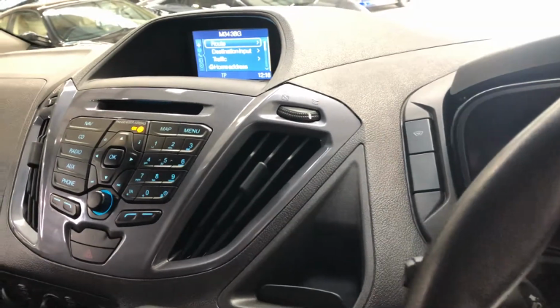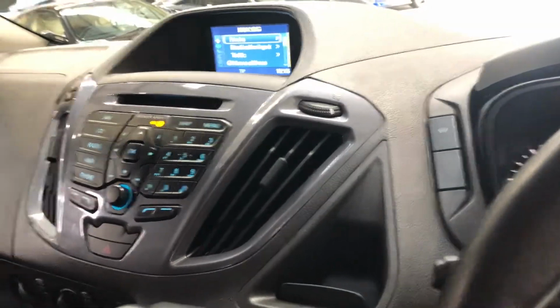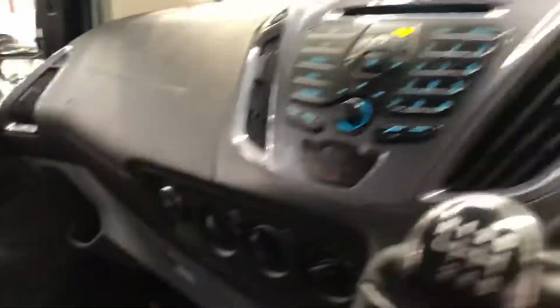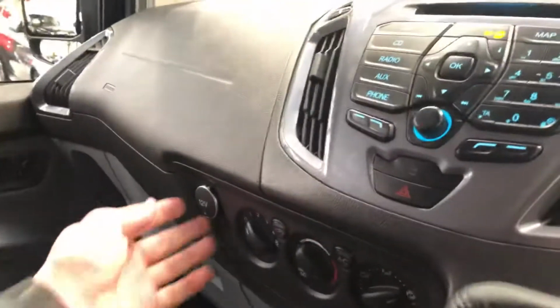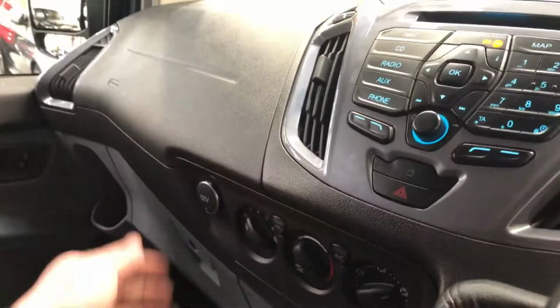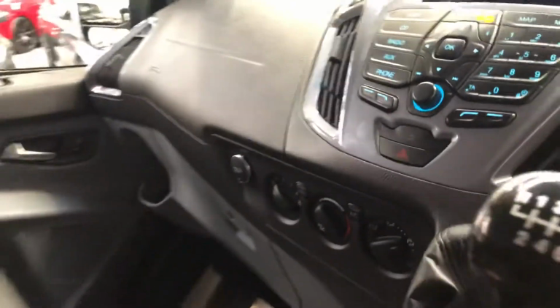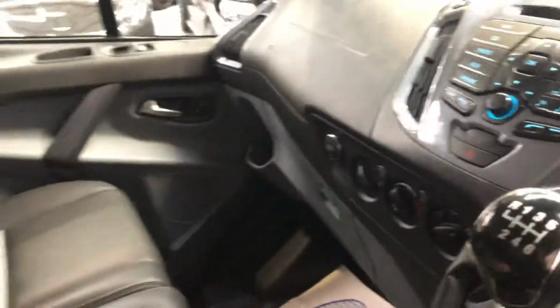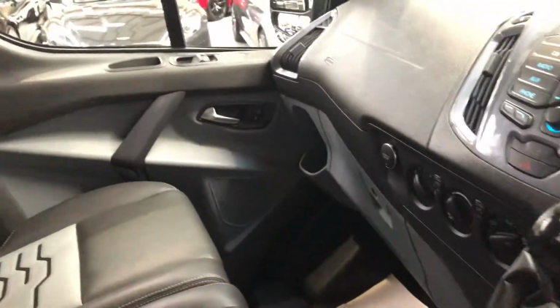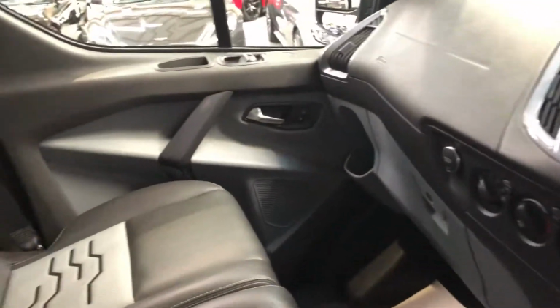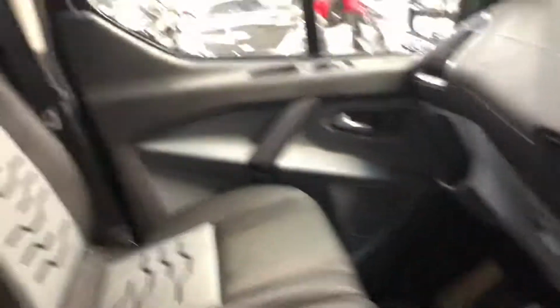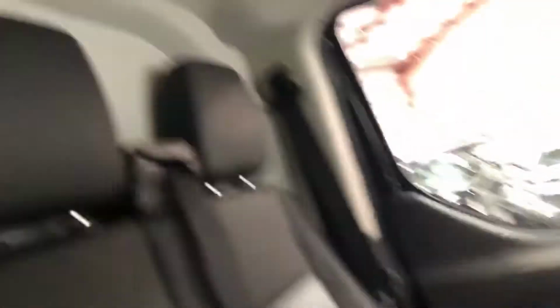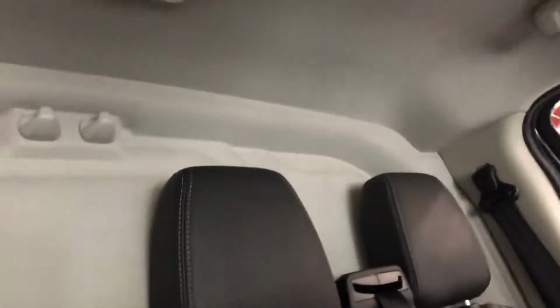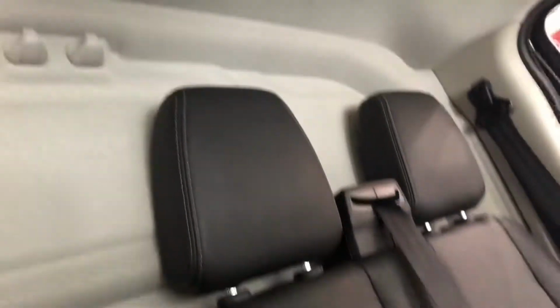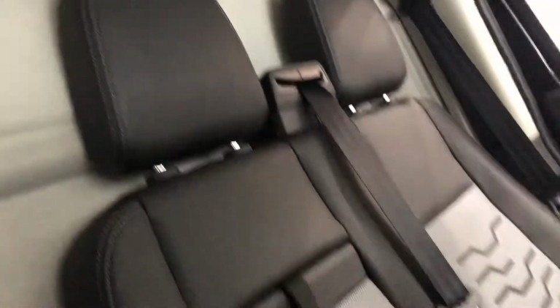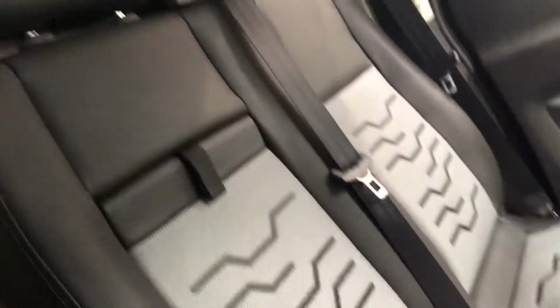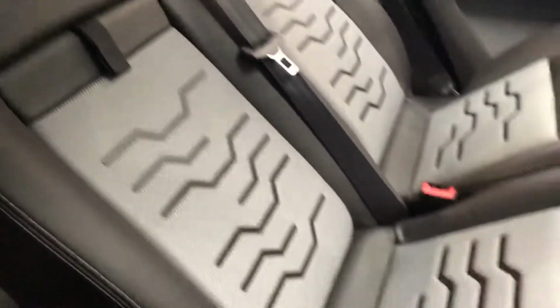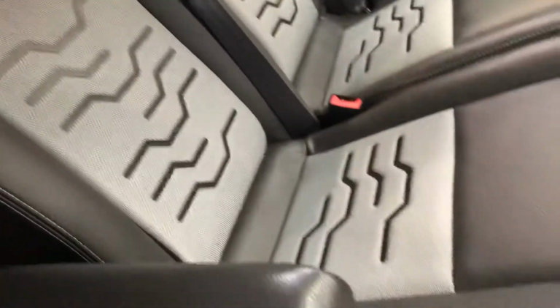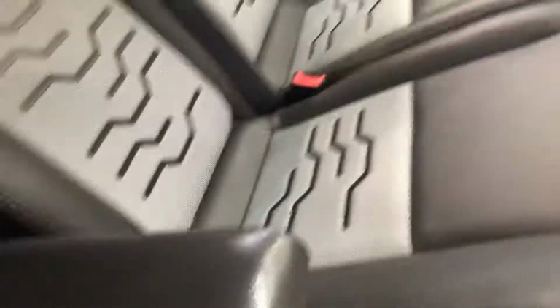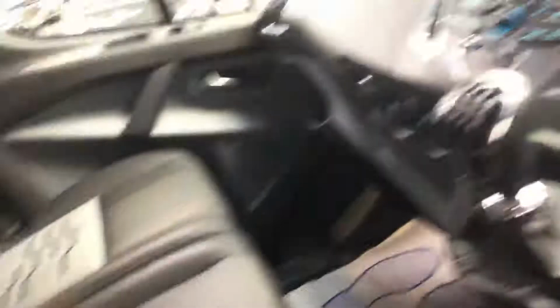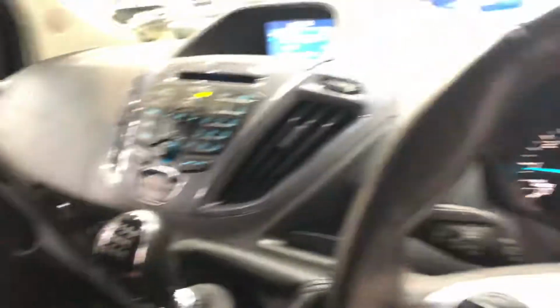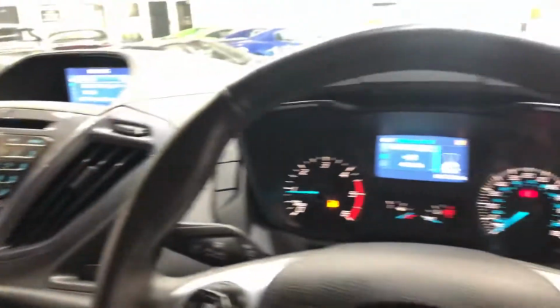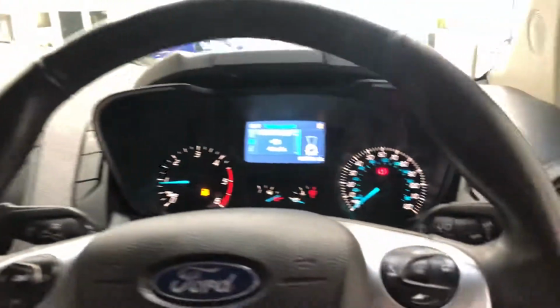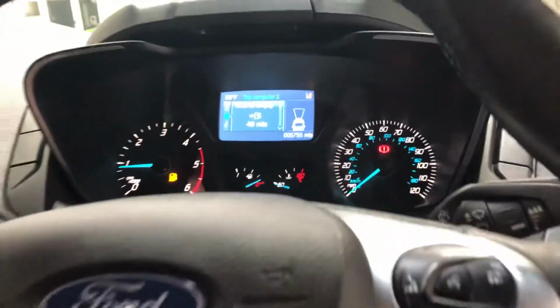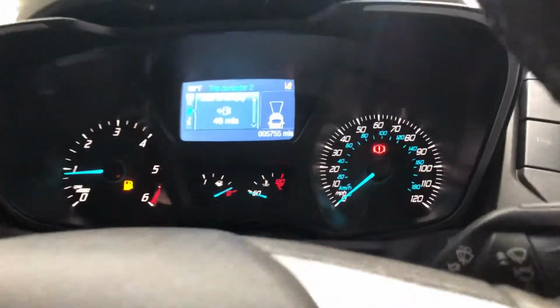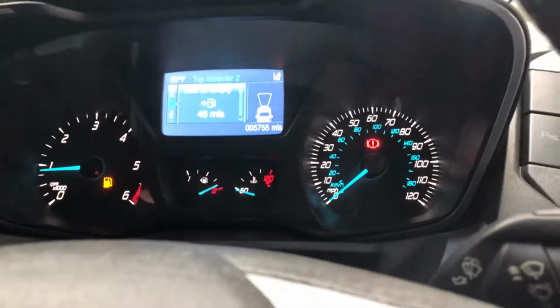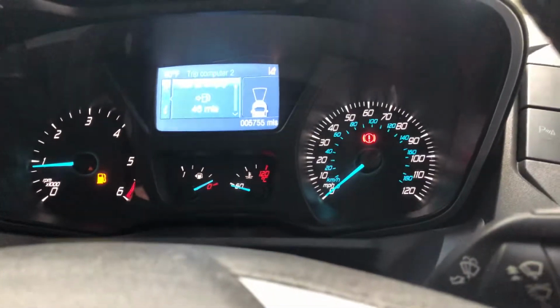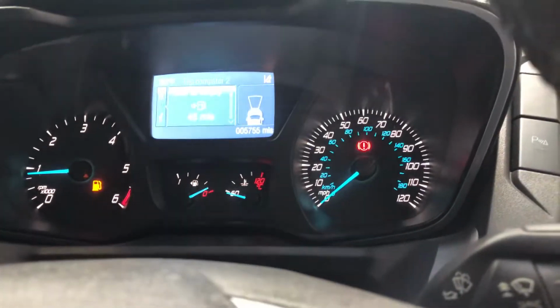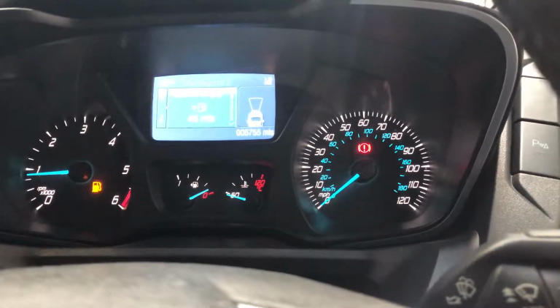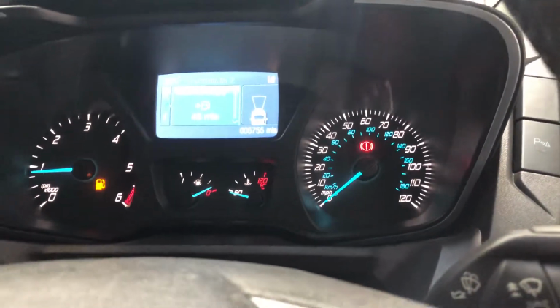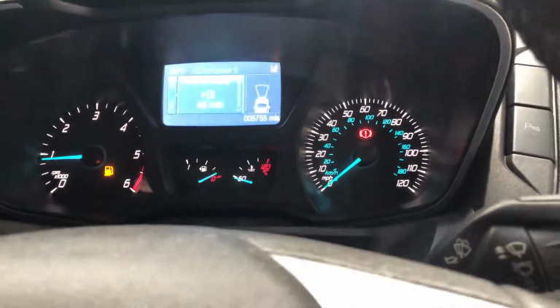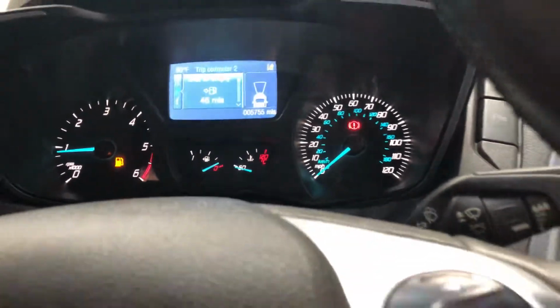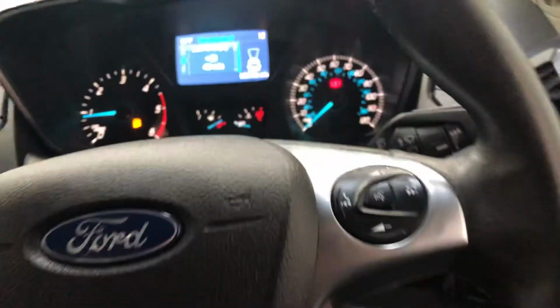Auxiliary connections and a 12-volt connection here. And there's the mileage — 5,755.